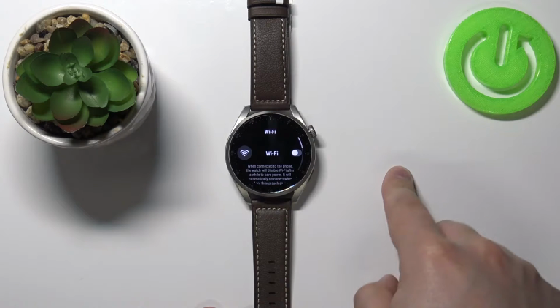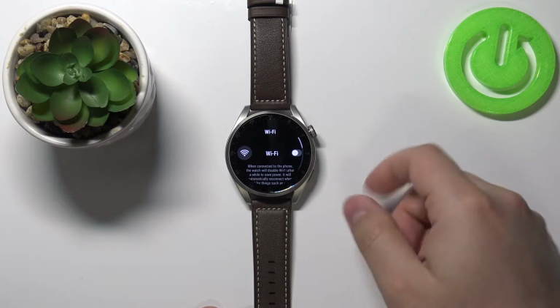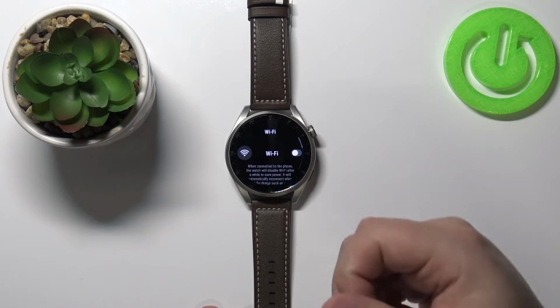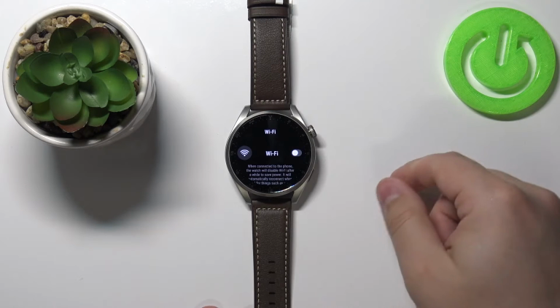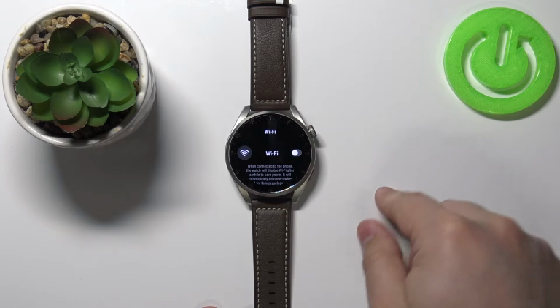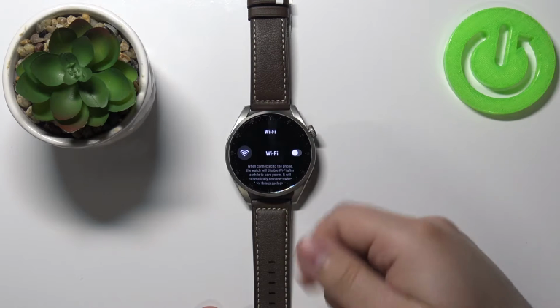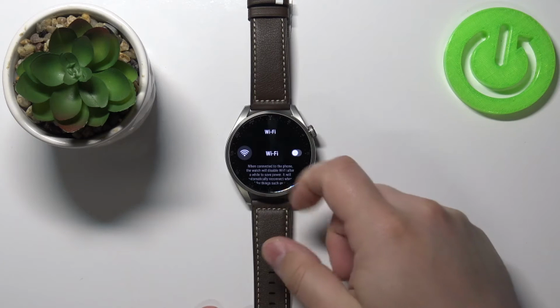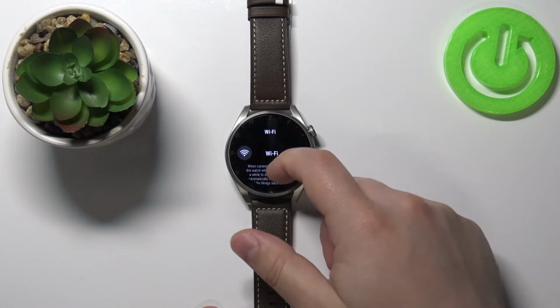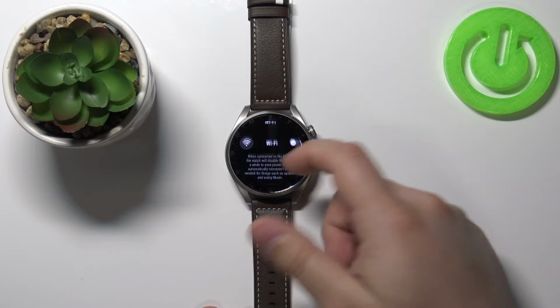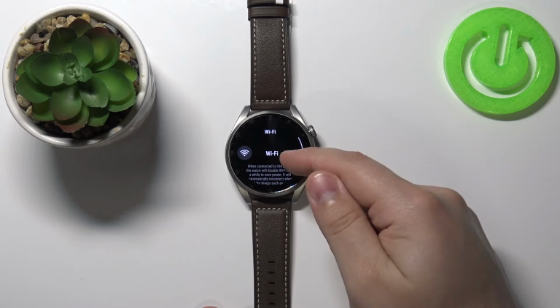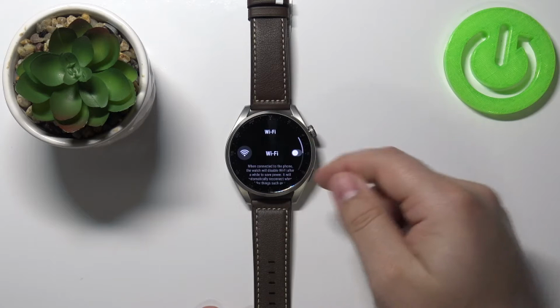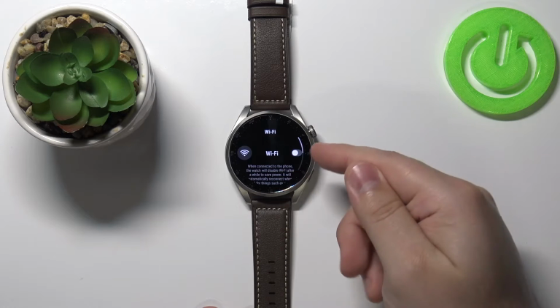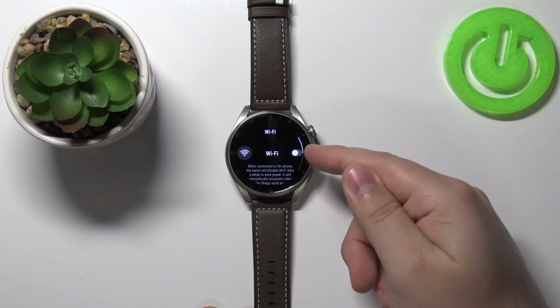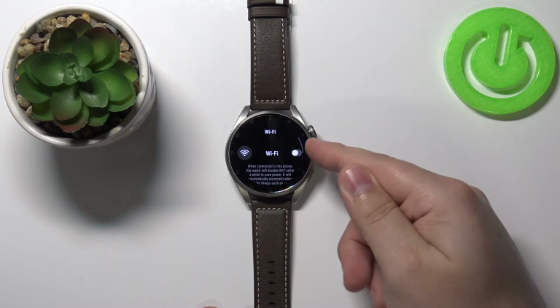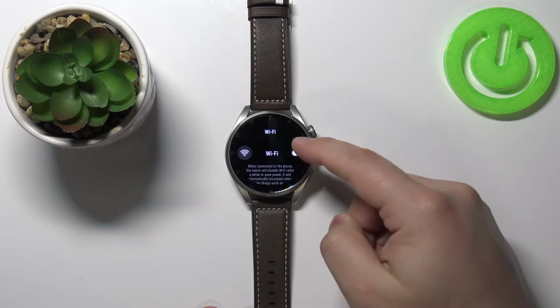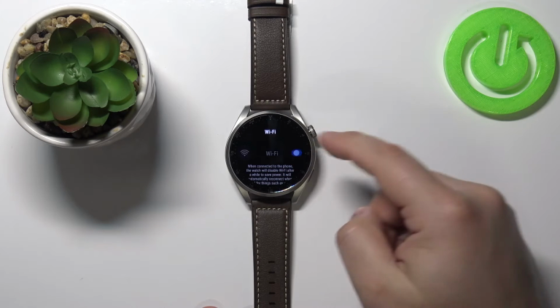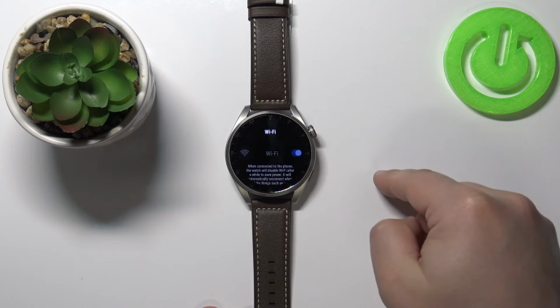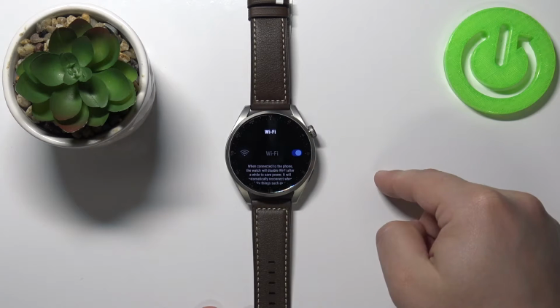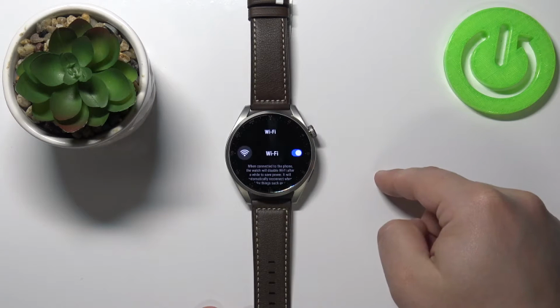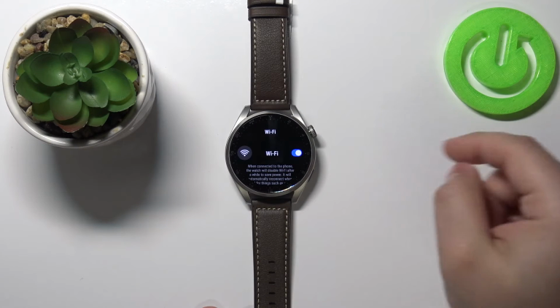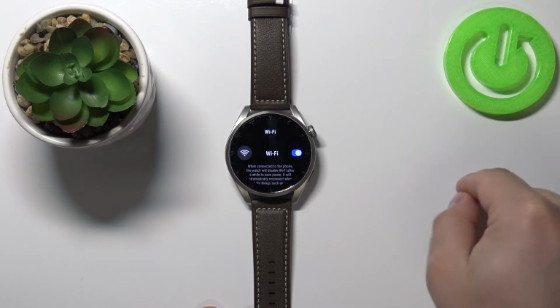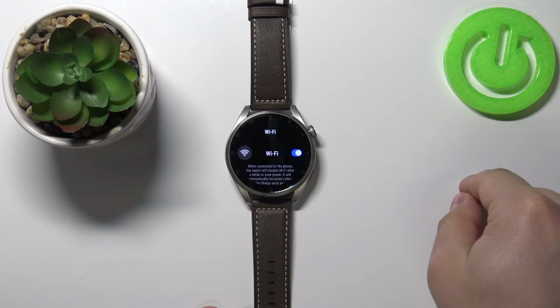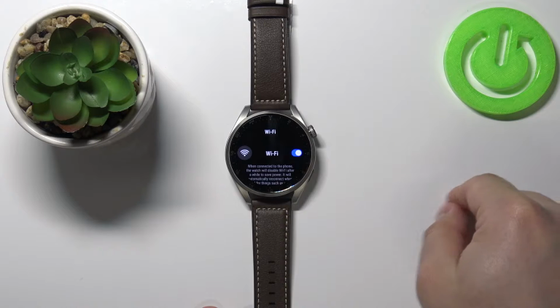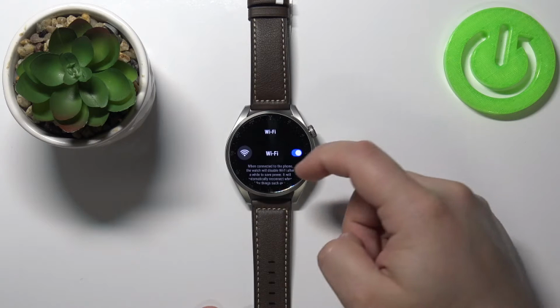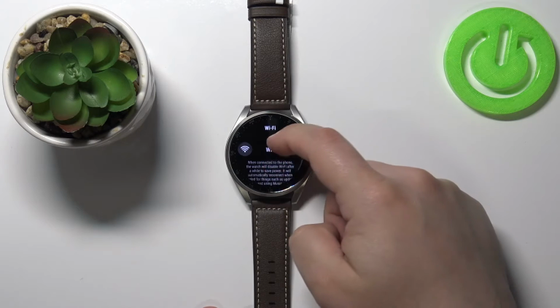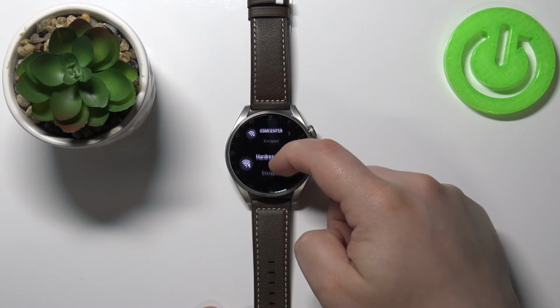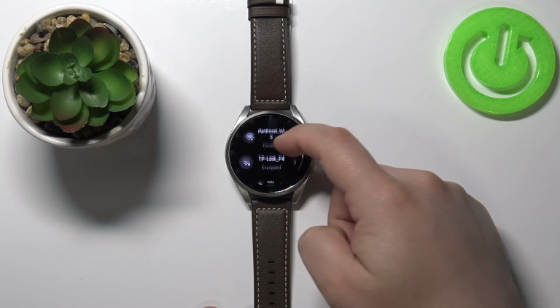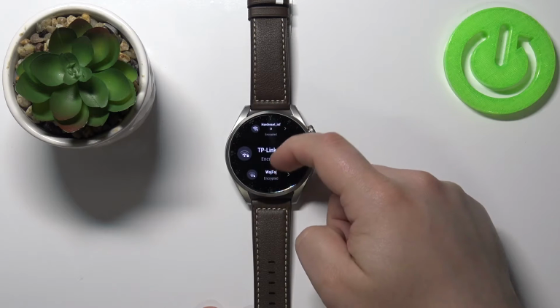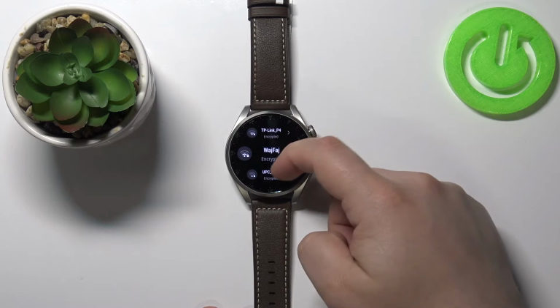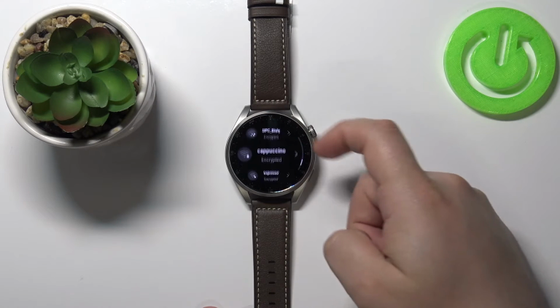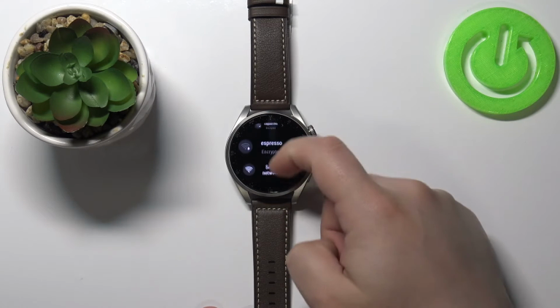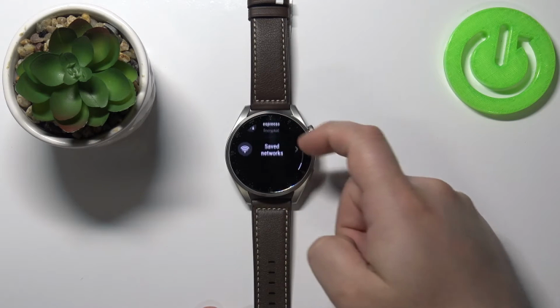Now make sure that the Wi-Fi is enabled. As you can see on my watch it's disabled, so let's tap on the switch right here to enable it. Once it's enabled, you can scroll down and here you have a list of networks you can connect to.